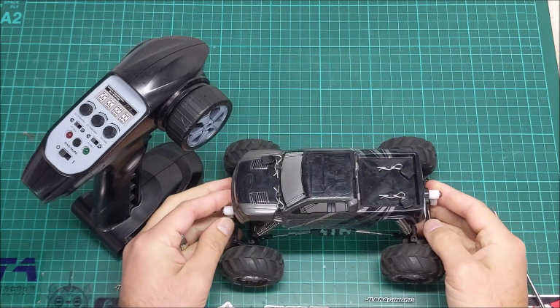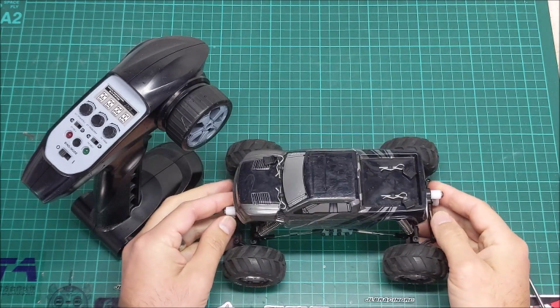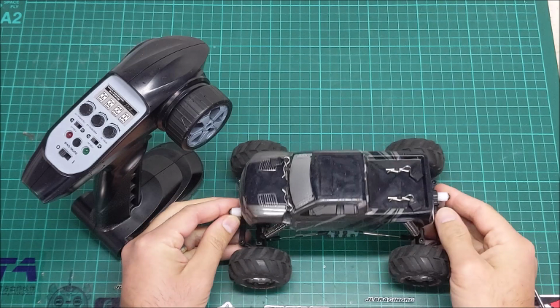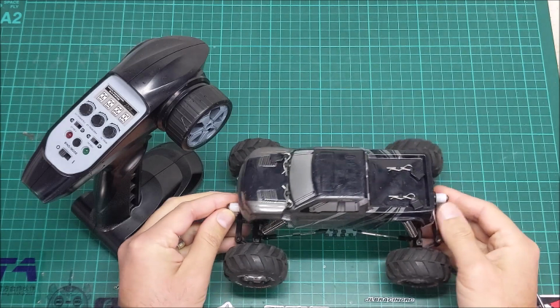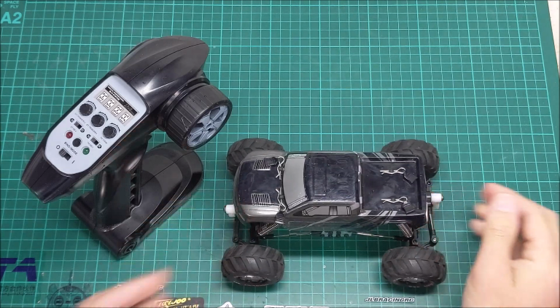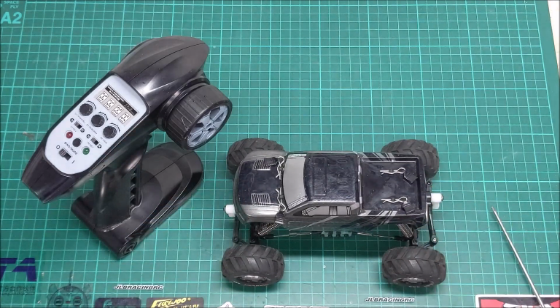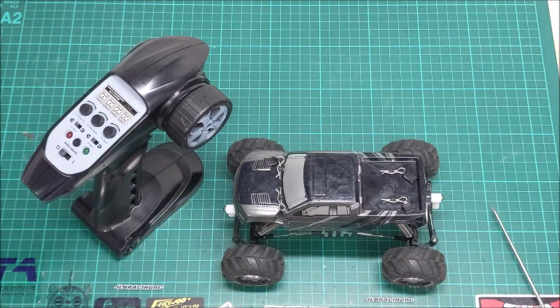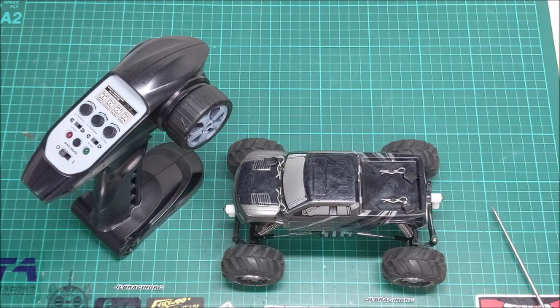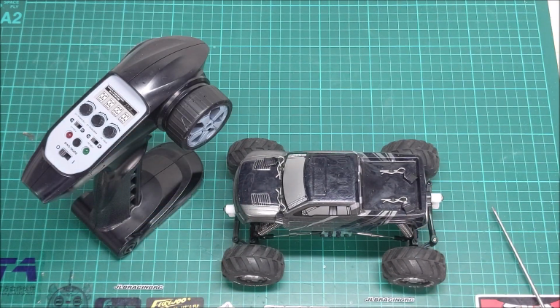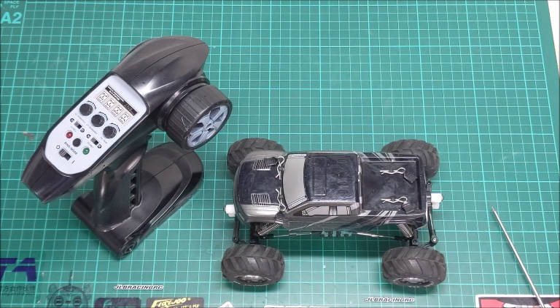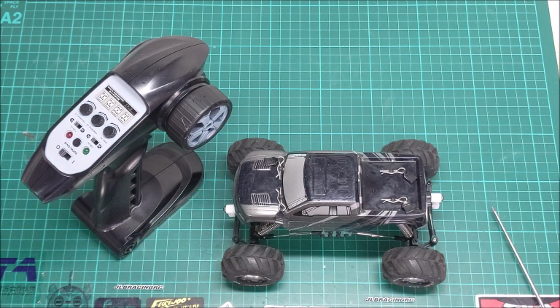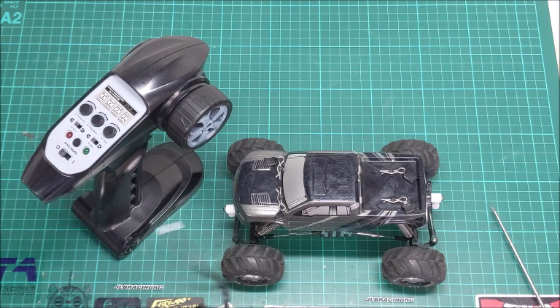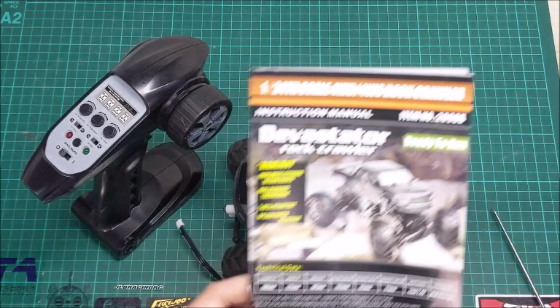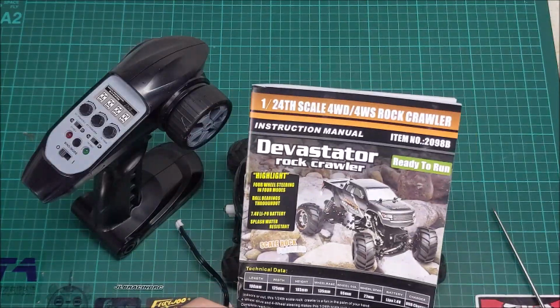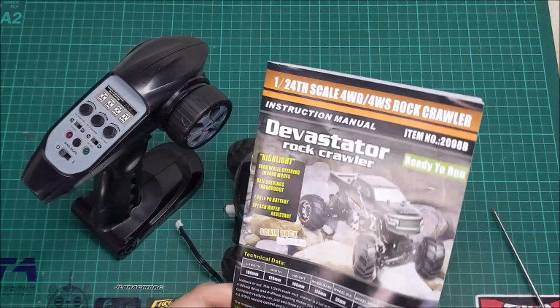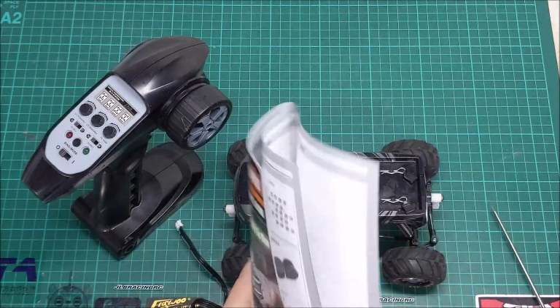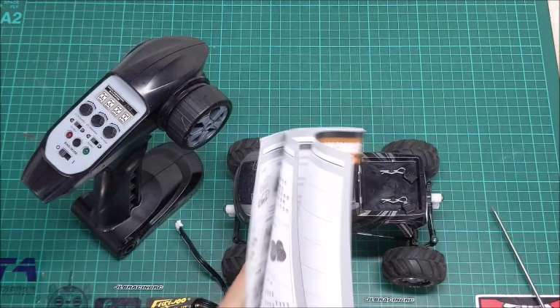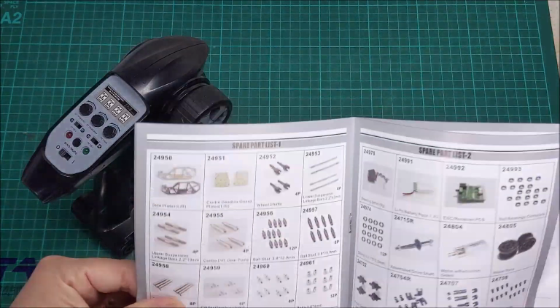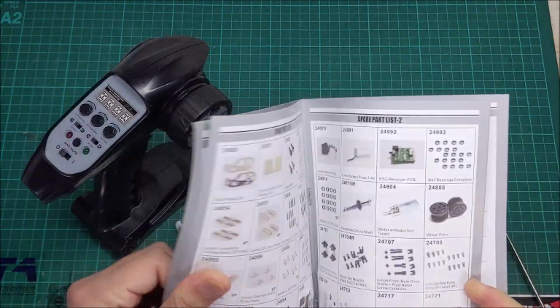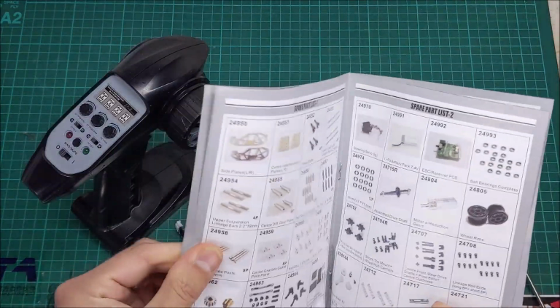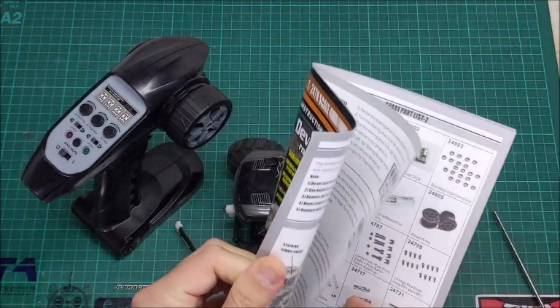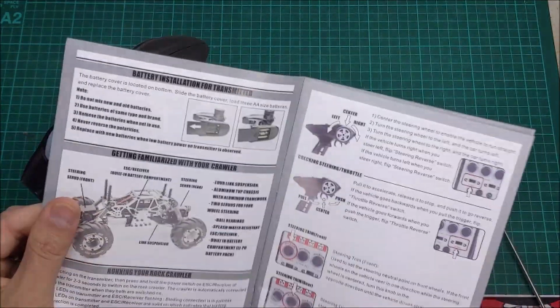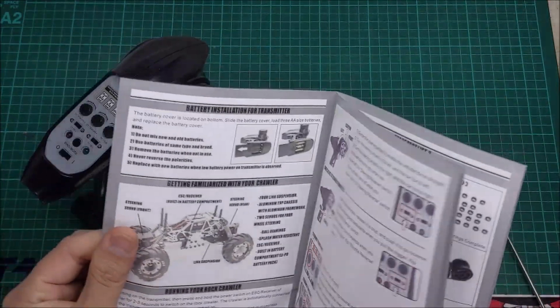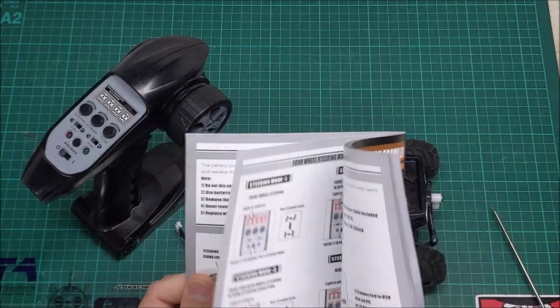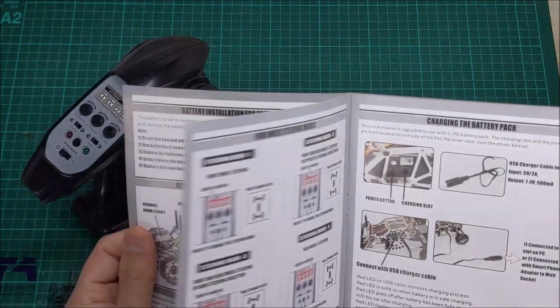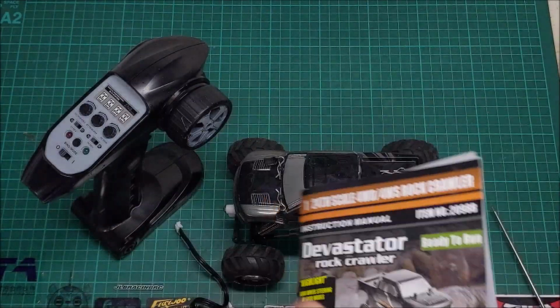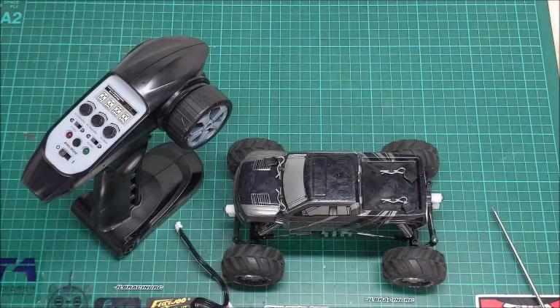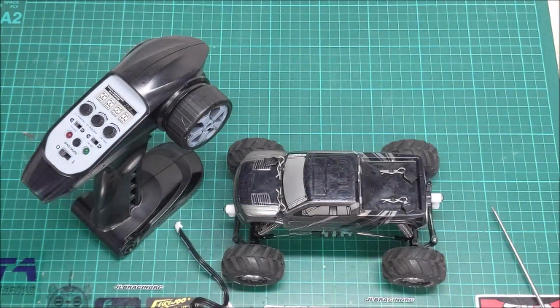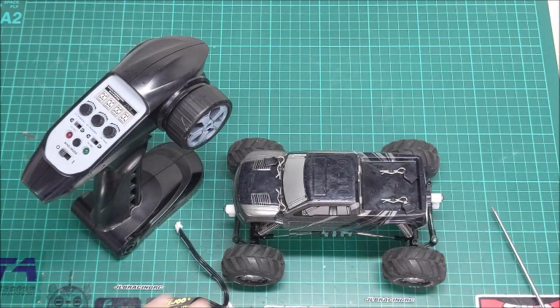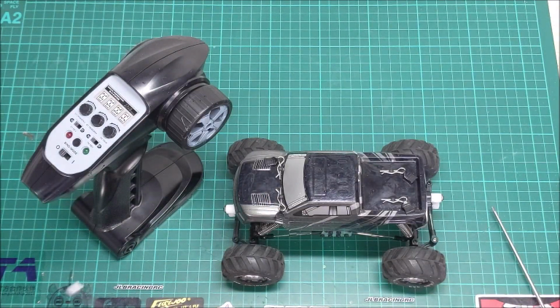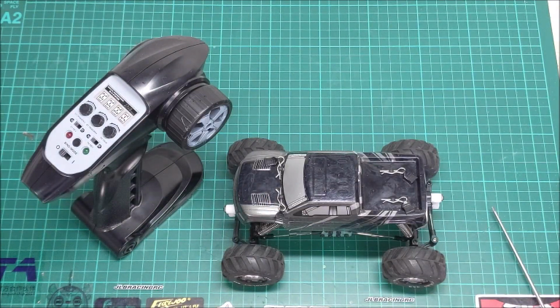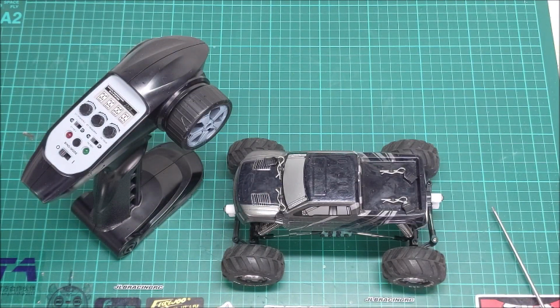So first of all let's take a look at it. There's not too much included when you buy it. You've got the instruction manual there — it's a pretty nice colour. It's mostly just an exploded parts diagram really, but it's fairly well written, pretty good English, which is a nice surprise.